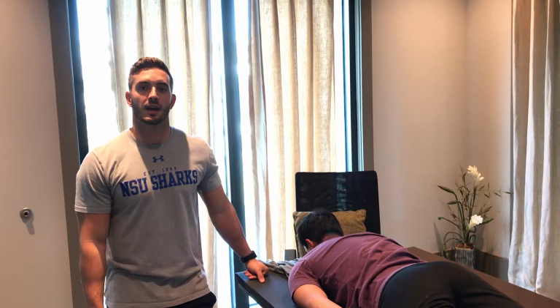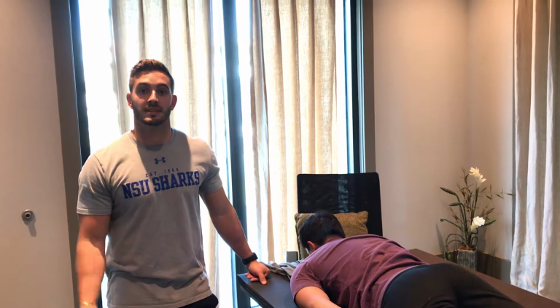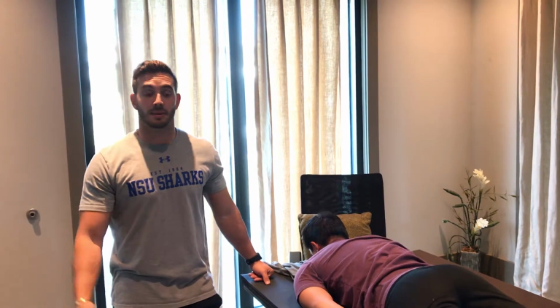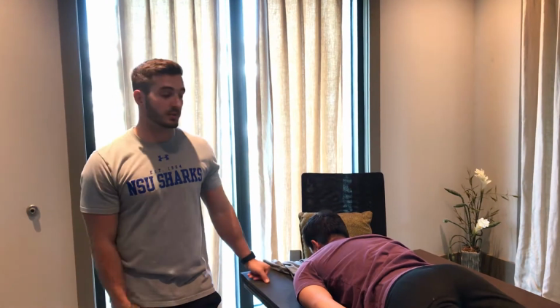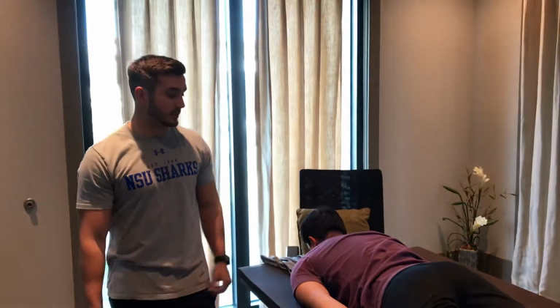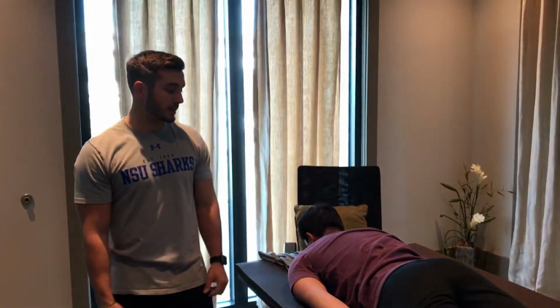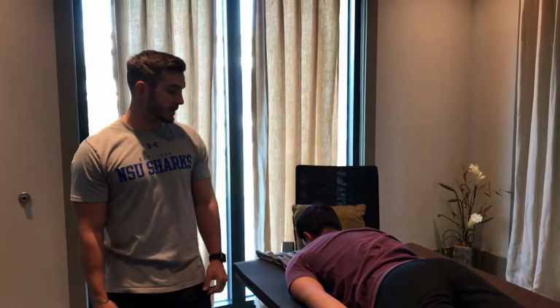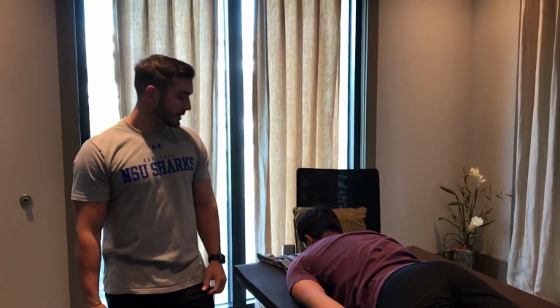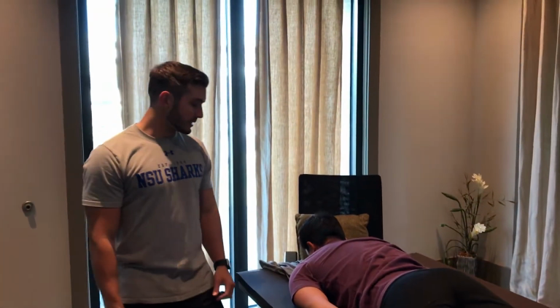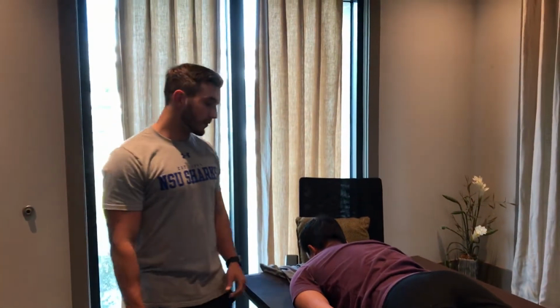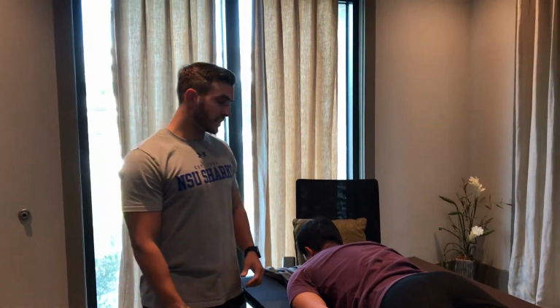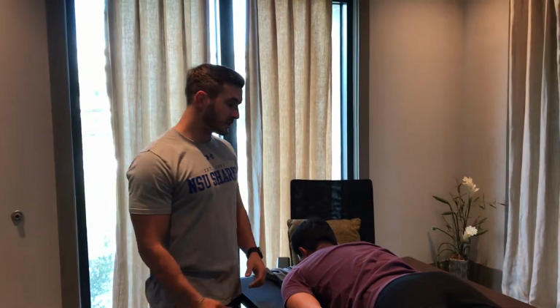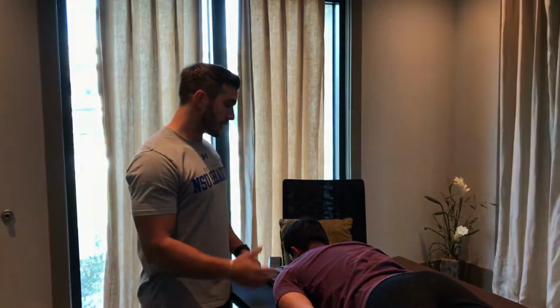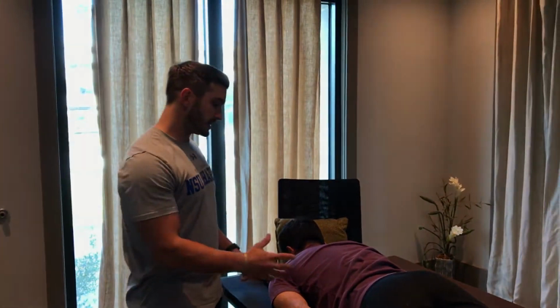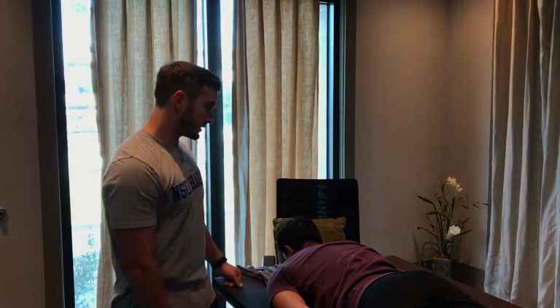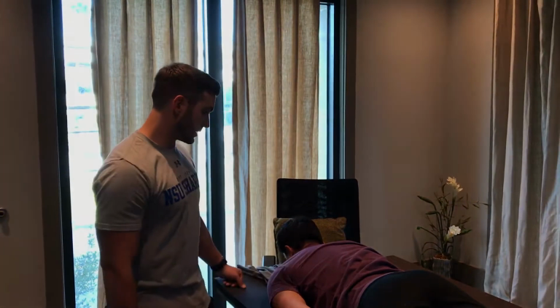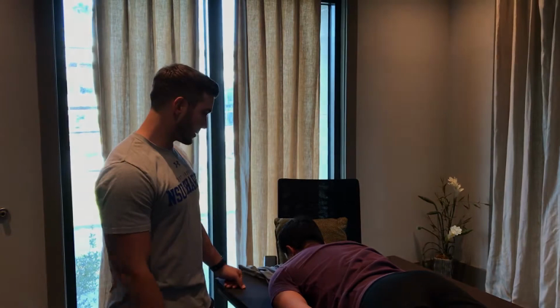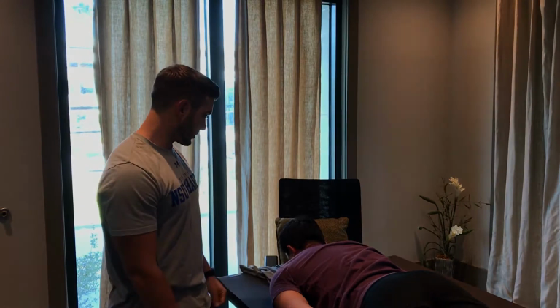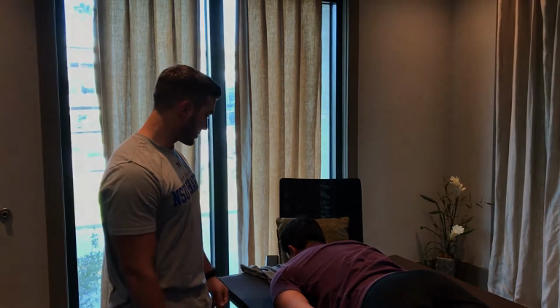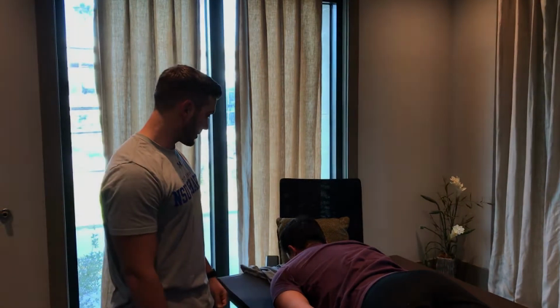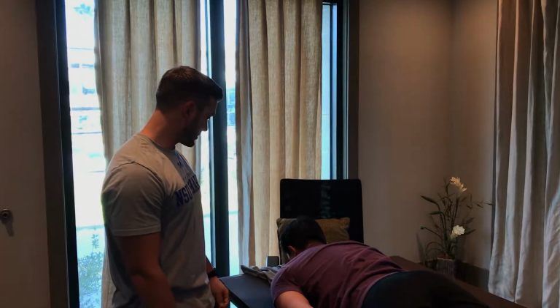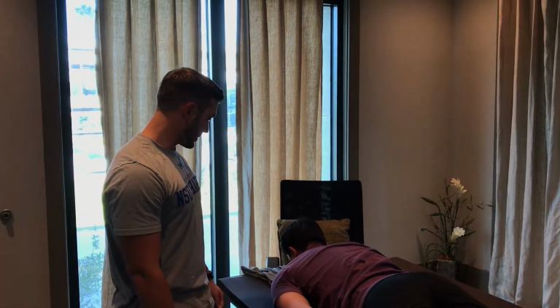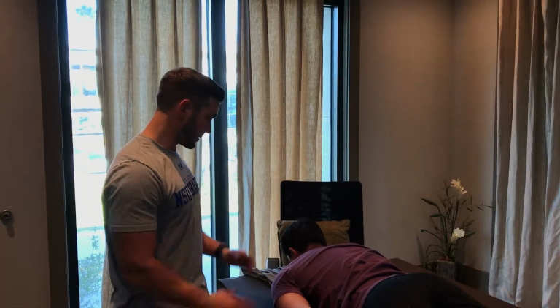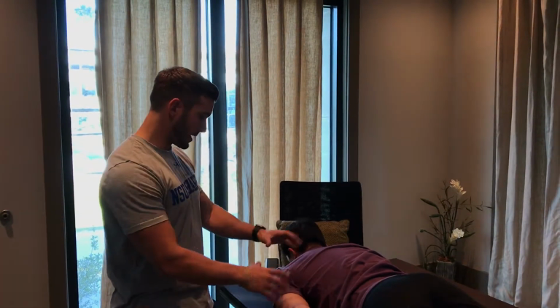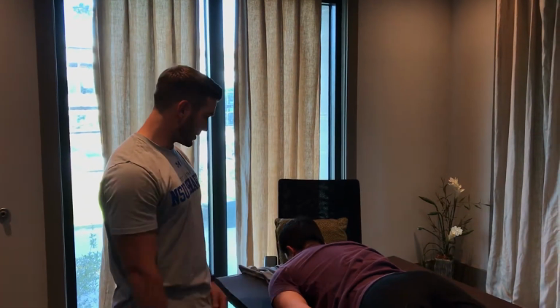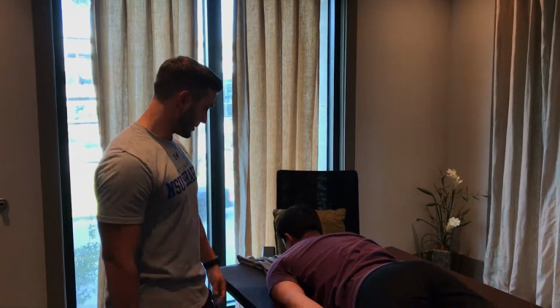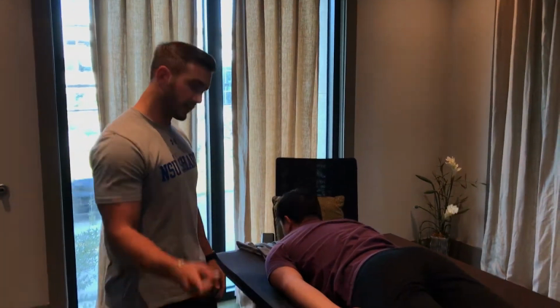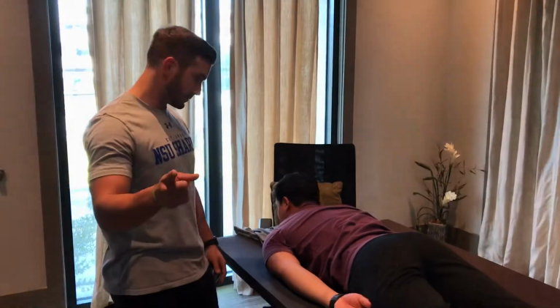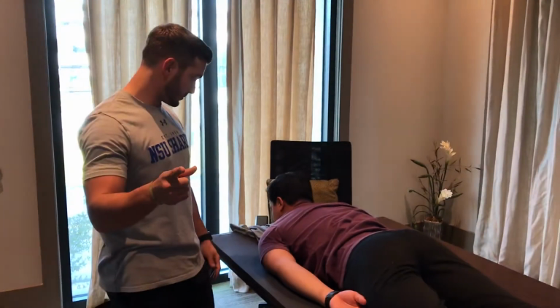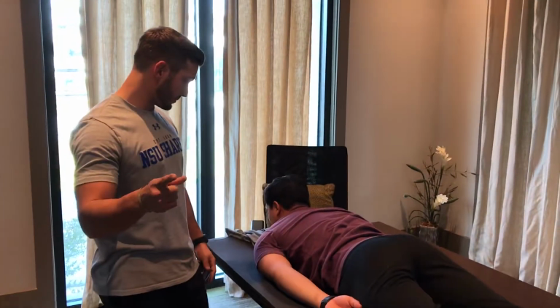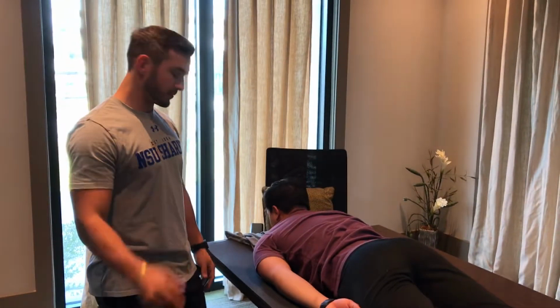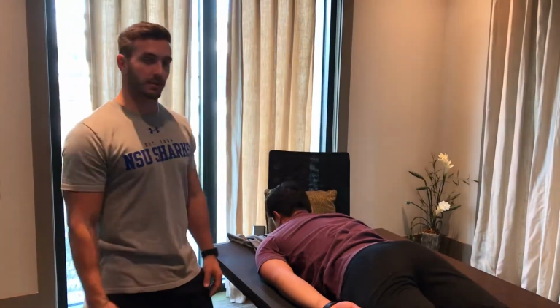Hi, I'm Simon. I'm a student of physical therapy. Jensen, do I have your permission to assess your muscle strength today, put my hands on you, and take a video? Yes. Thank you.